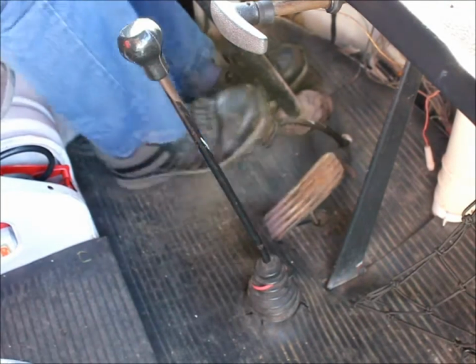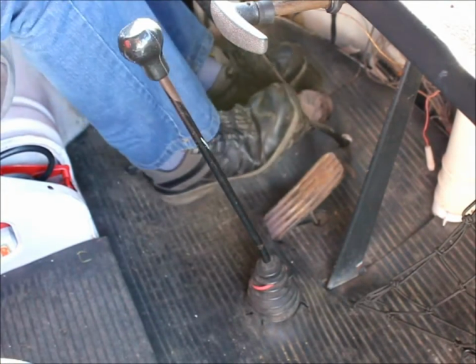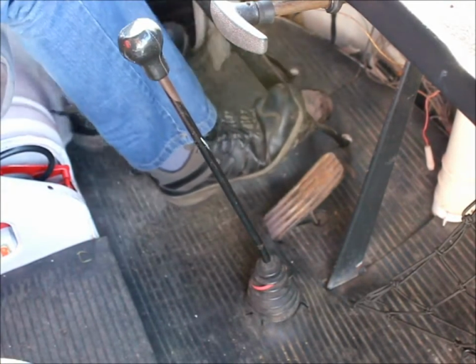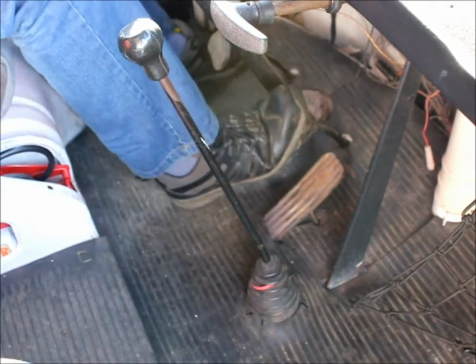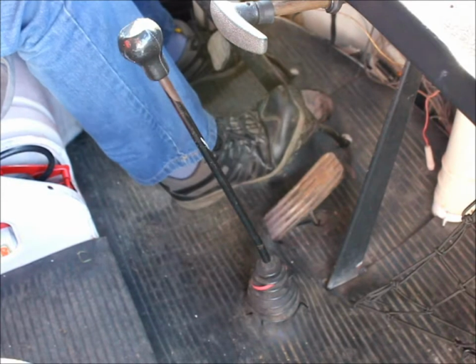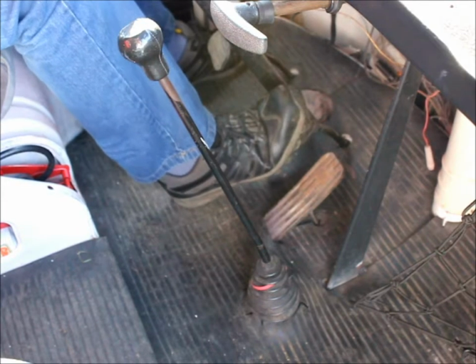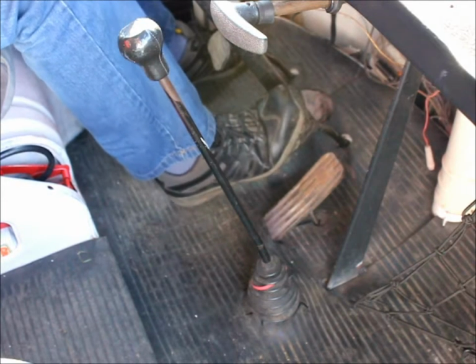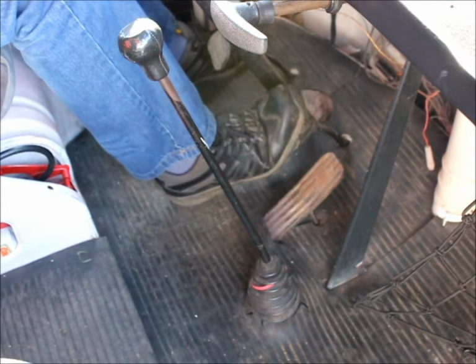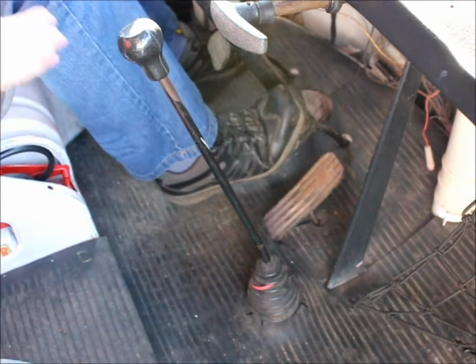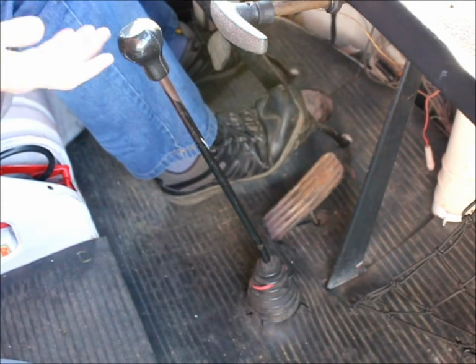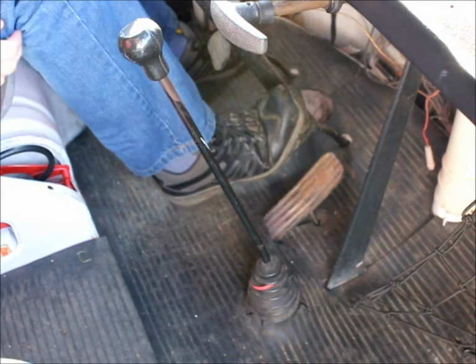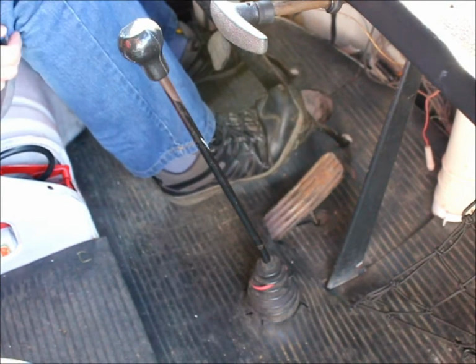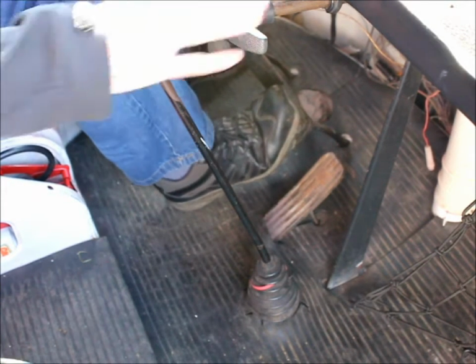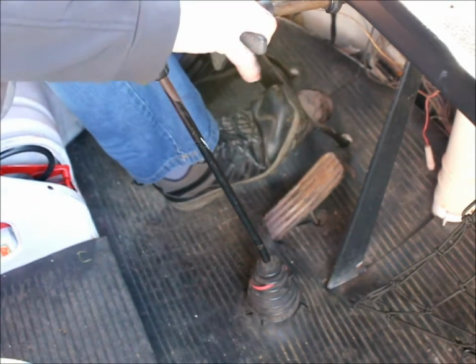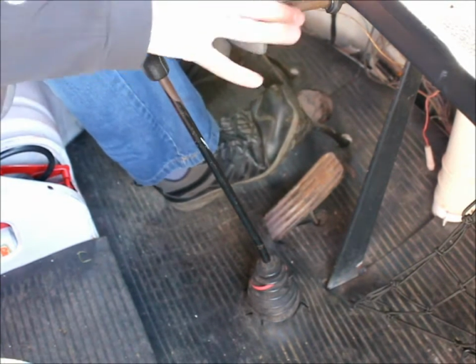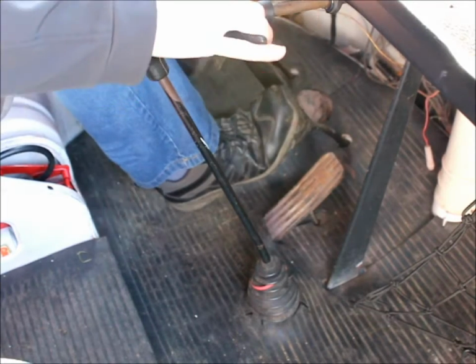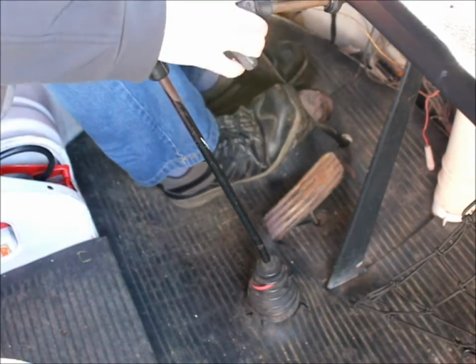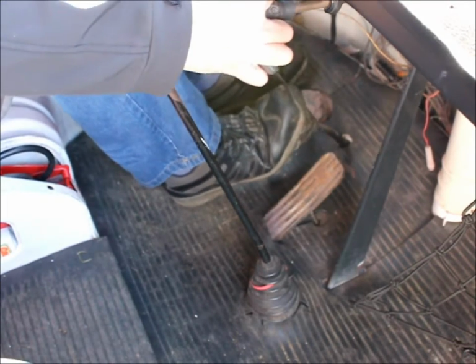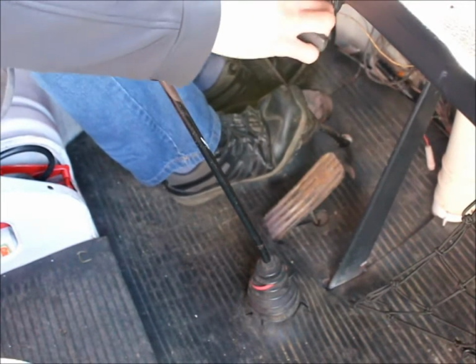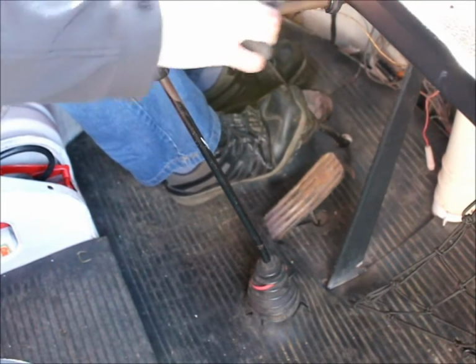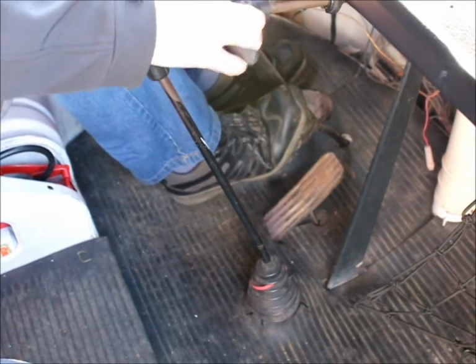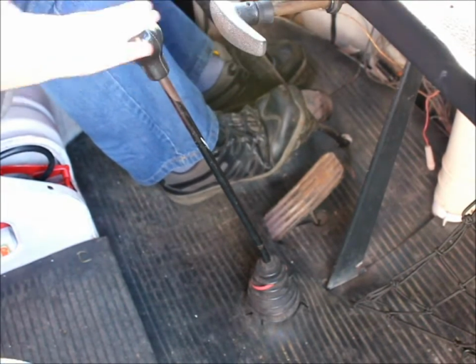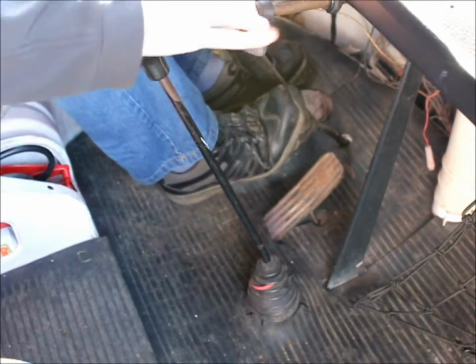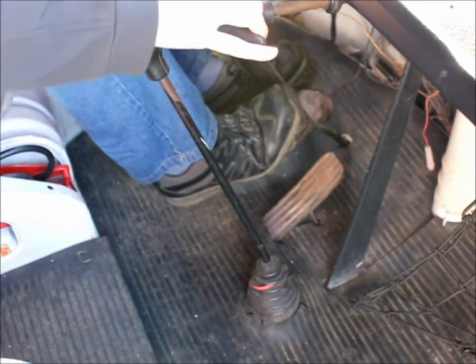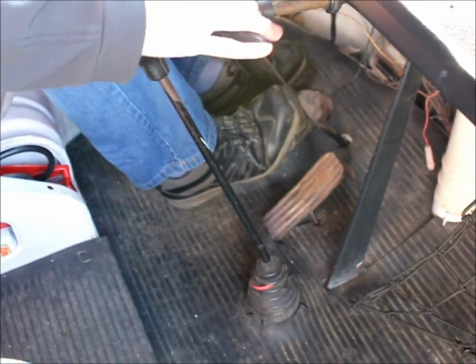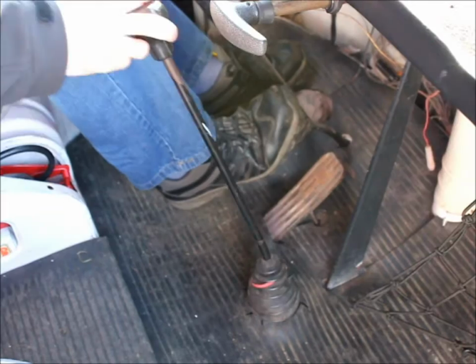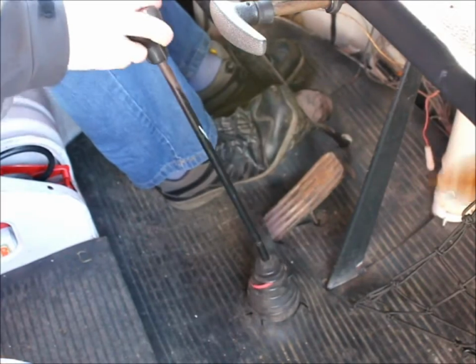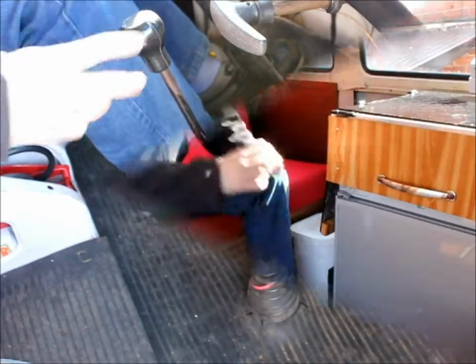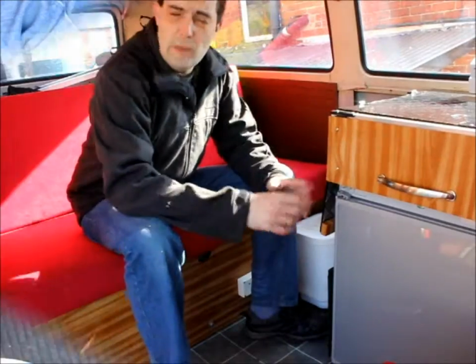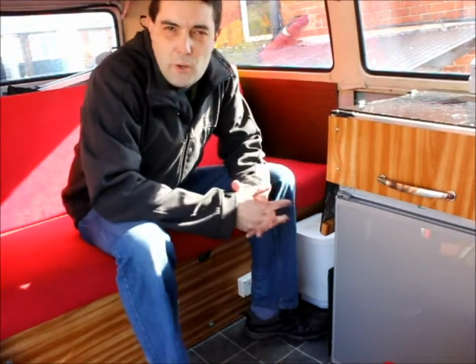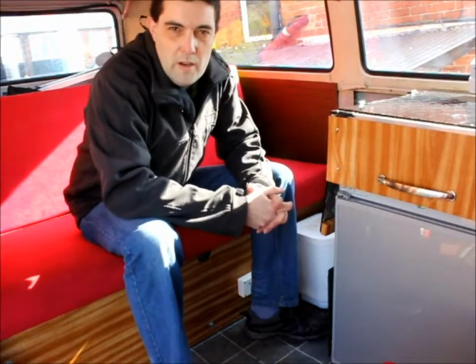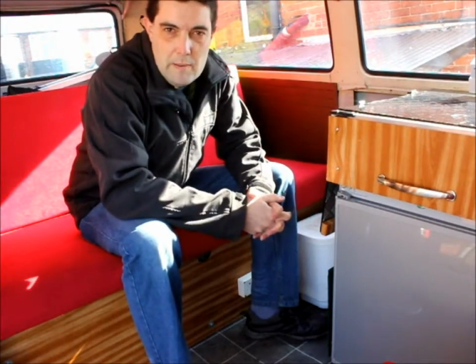Also check the brake pedal — push down hard. If it sinks to the floor there's a leak or there's a brake master cylinder problem. Finally, the handbrake is an umbrella type. Make sure it holds and secures the back wheels.